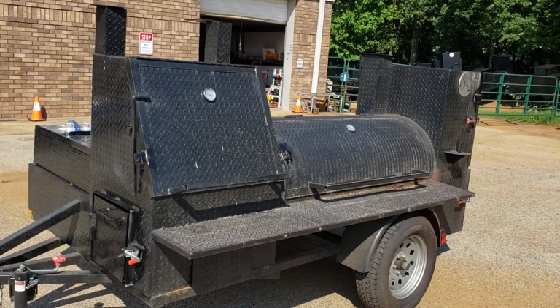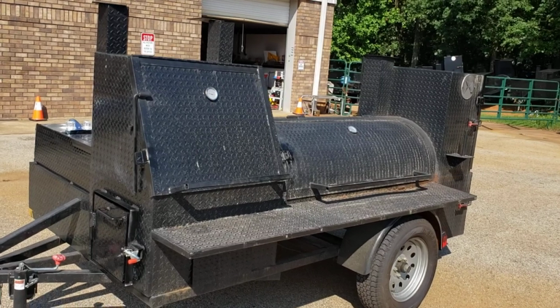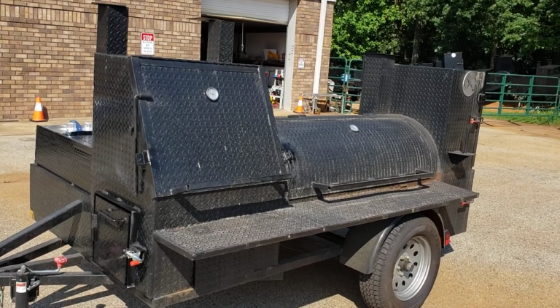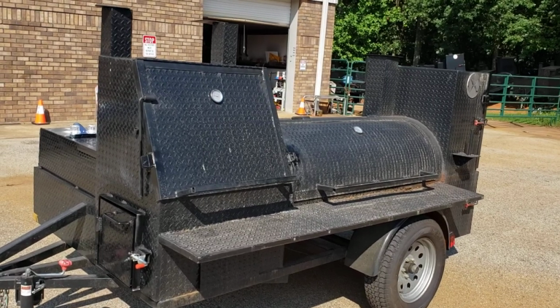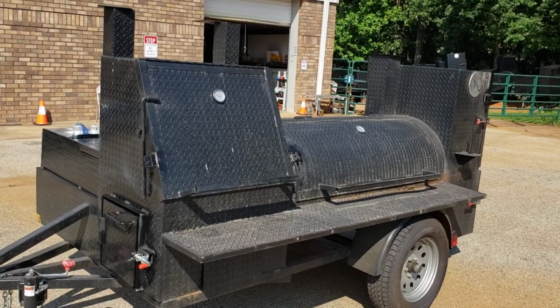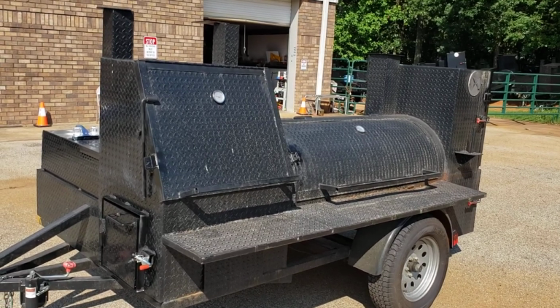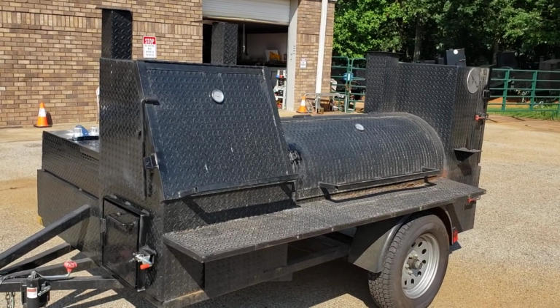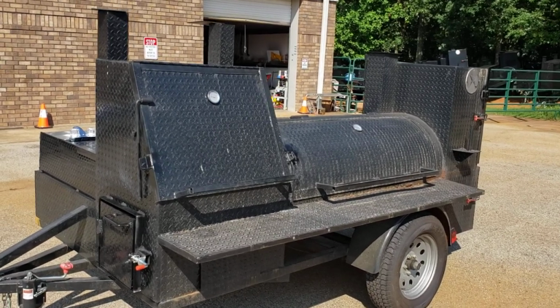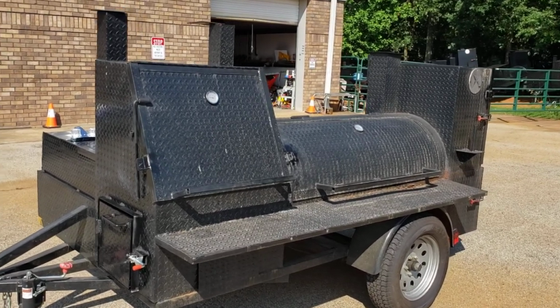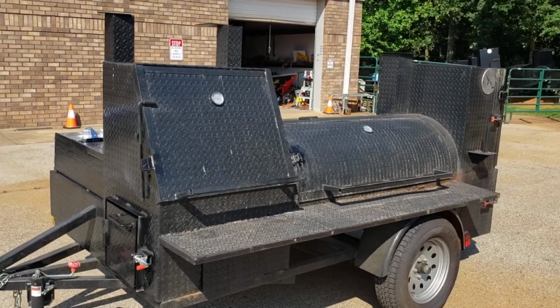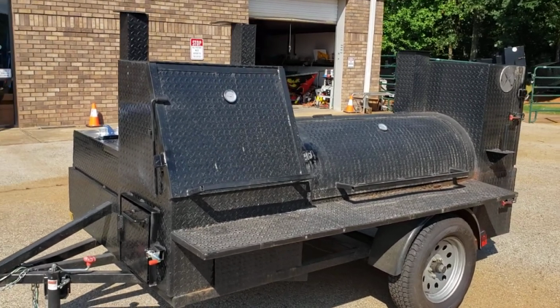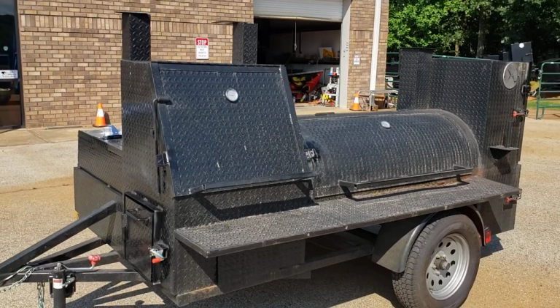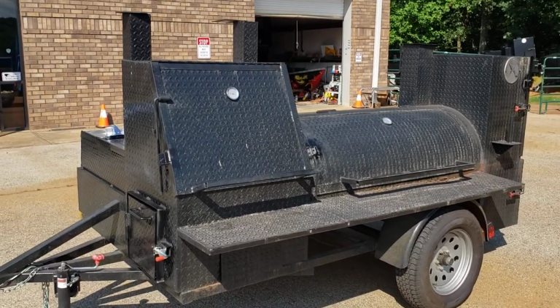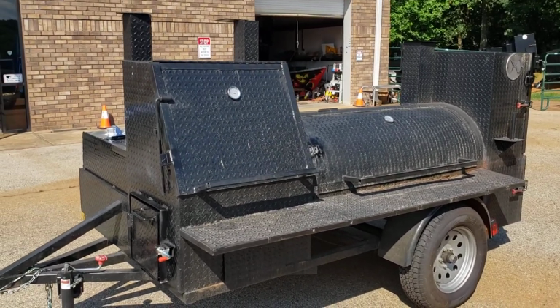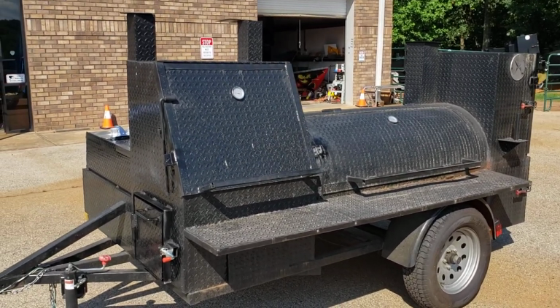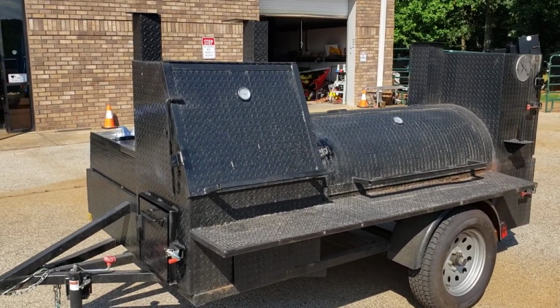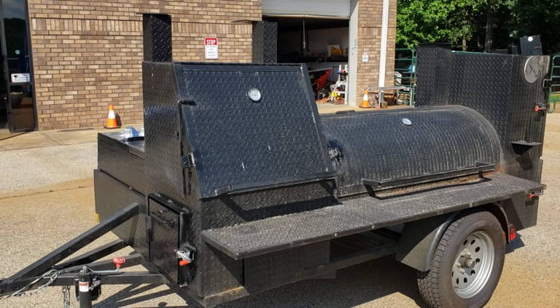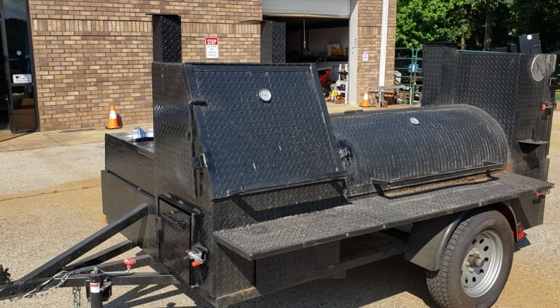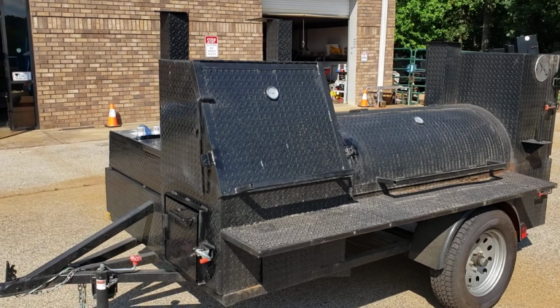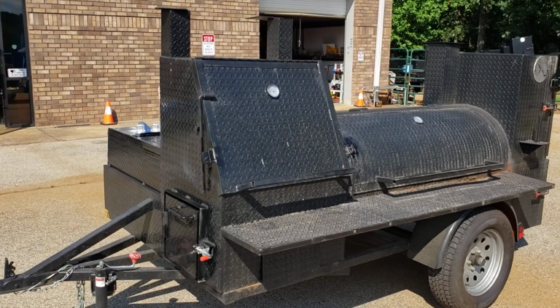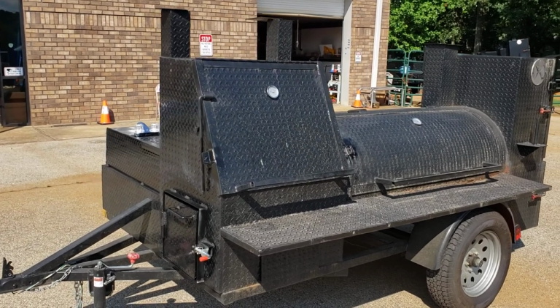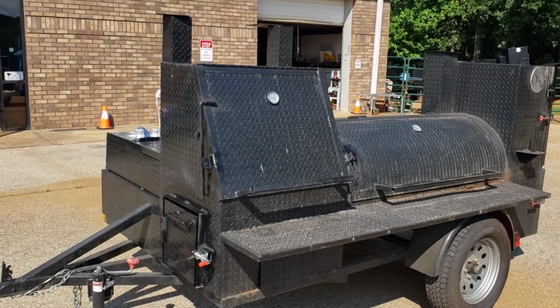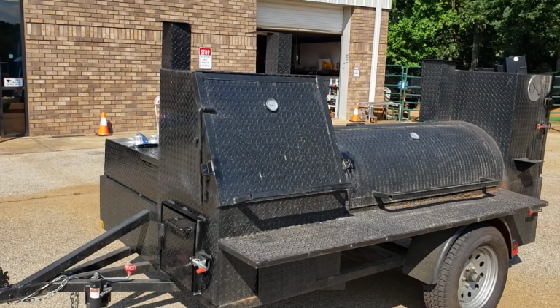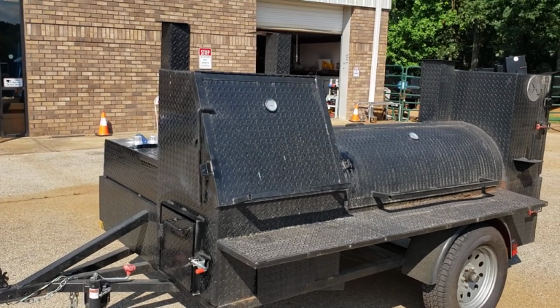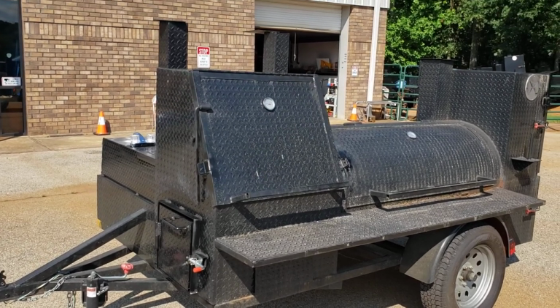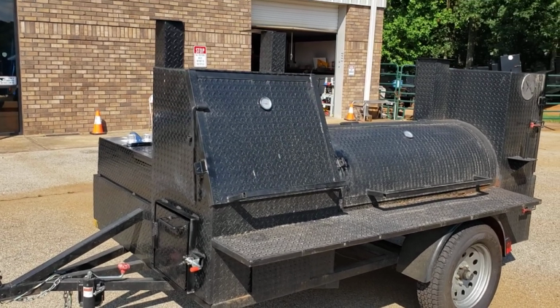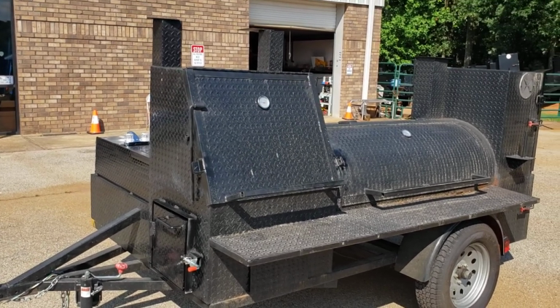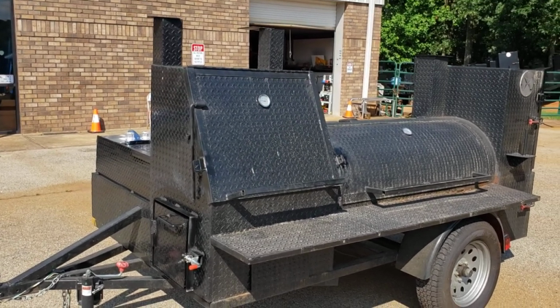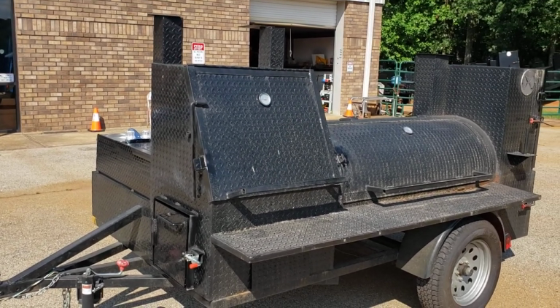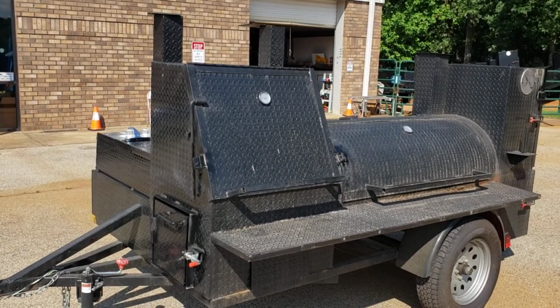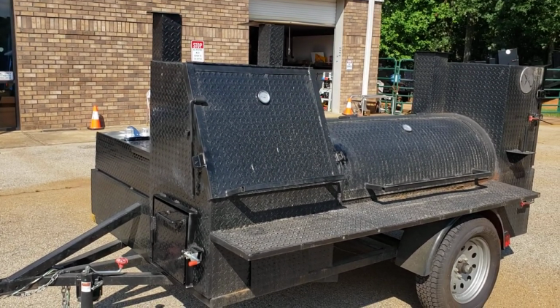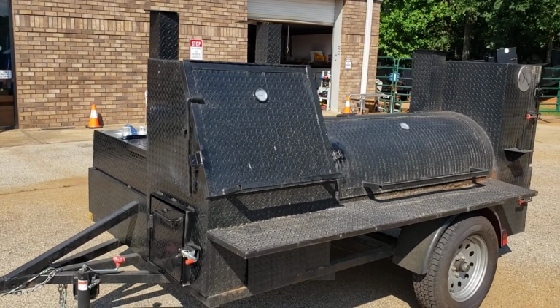Hi, this is Roland, Barbecue Smoker Pros, Brasselton, Georgia, doing a quick video on a retro mod that we did today.